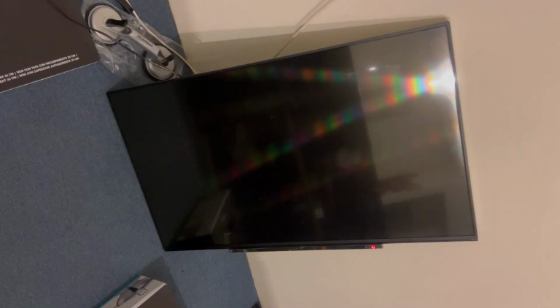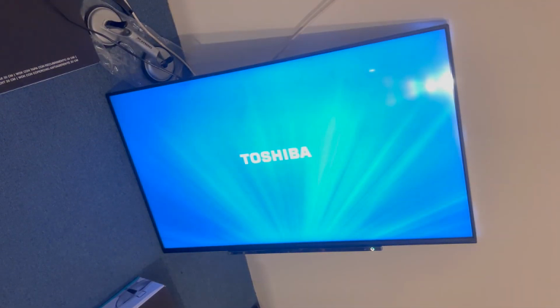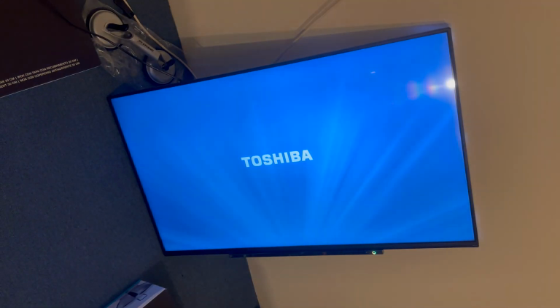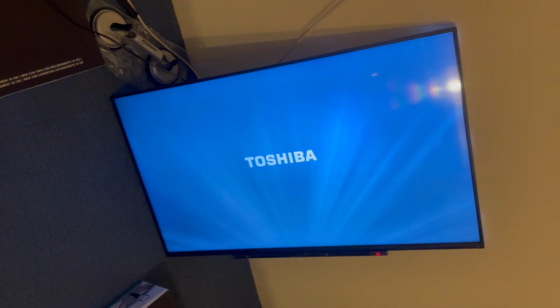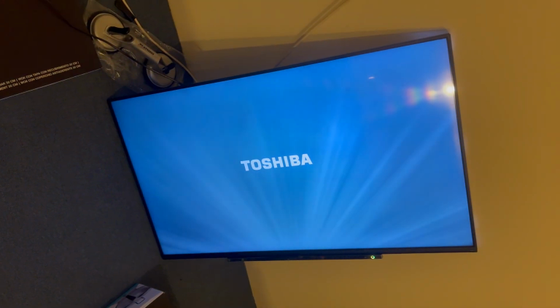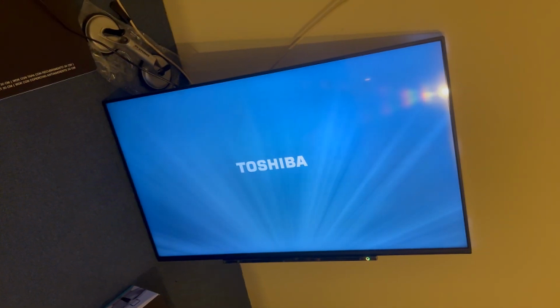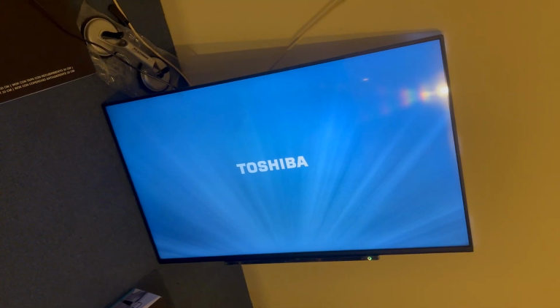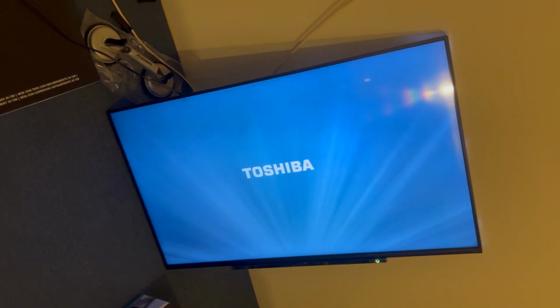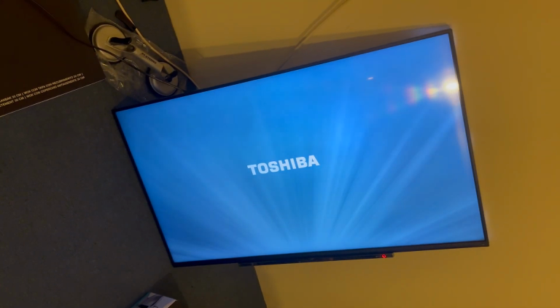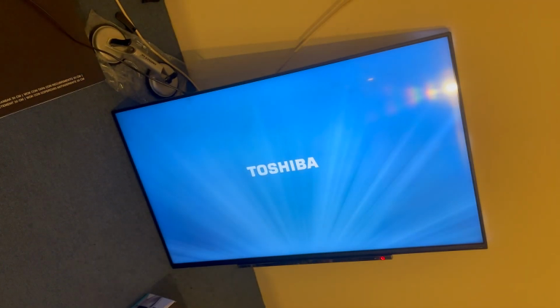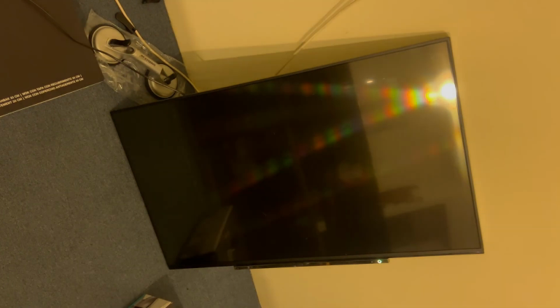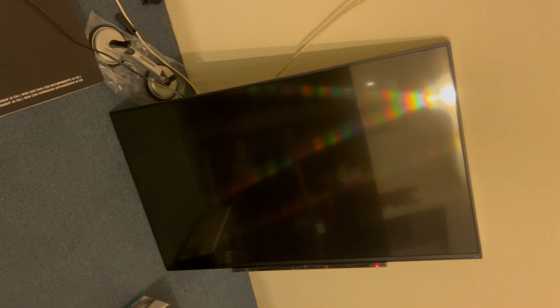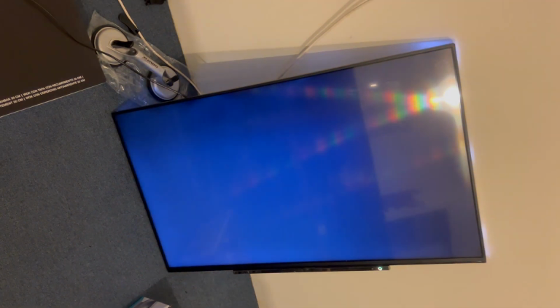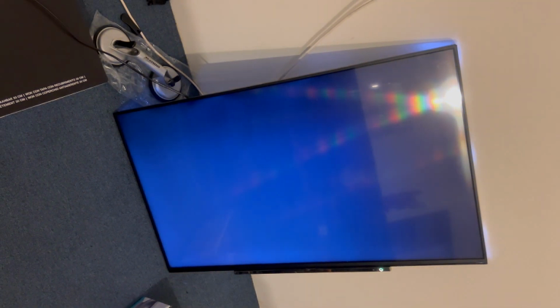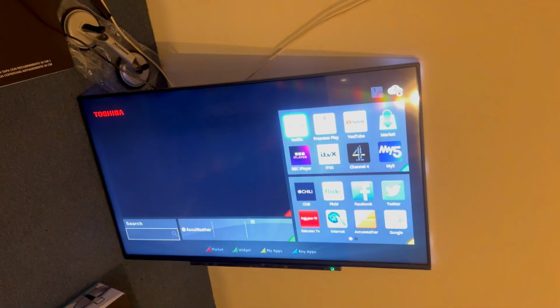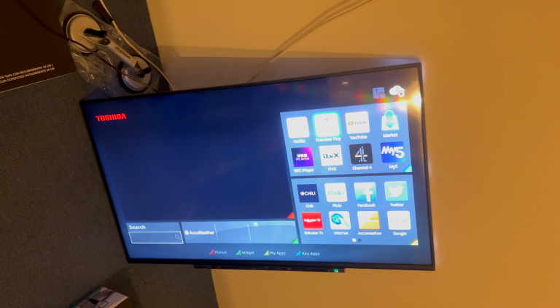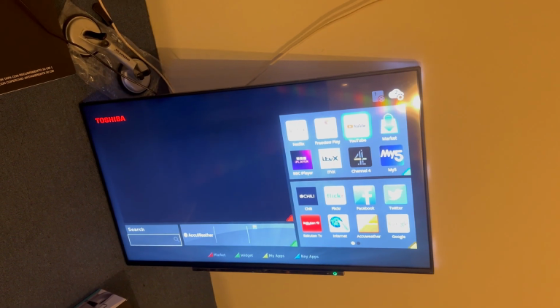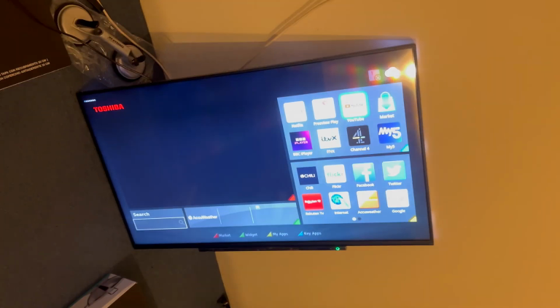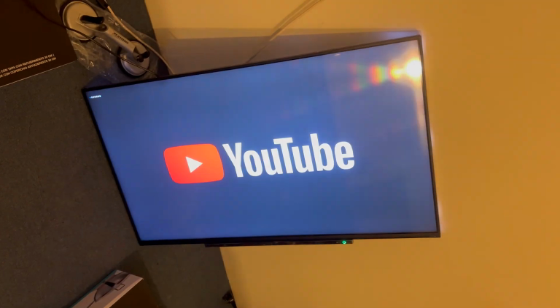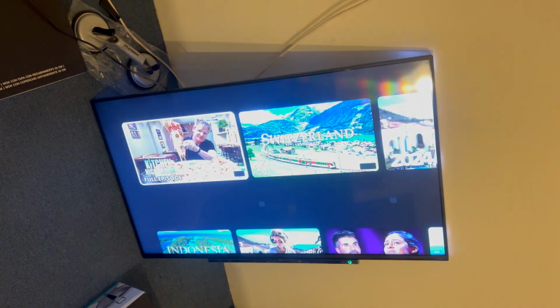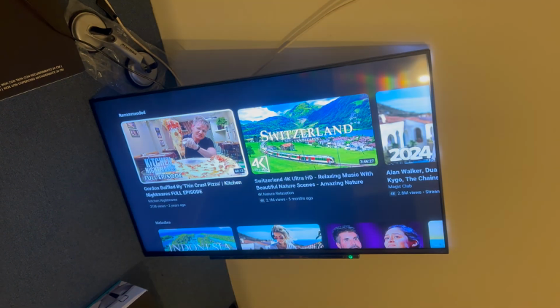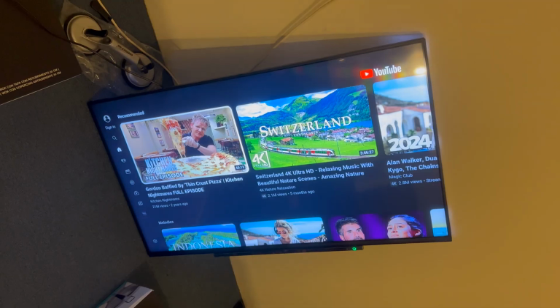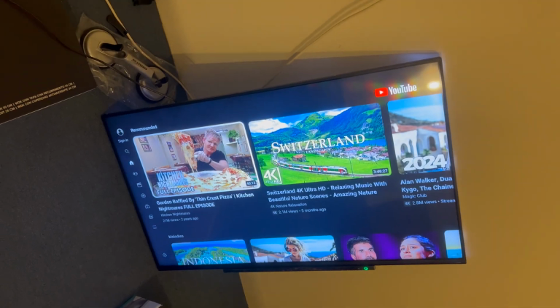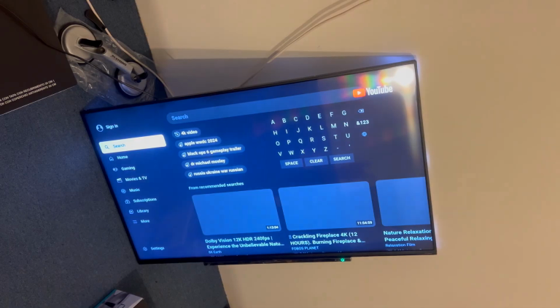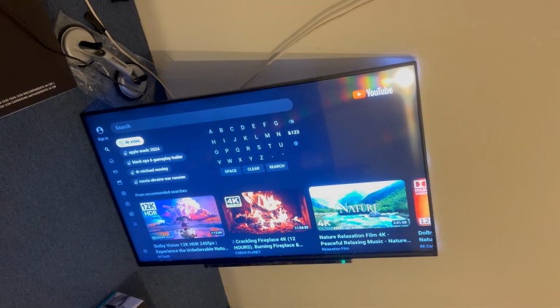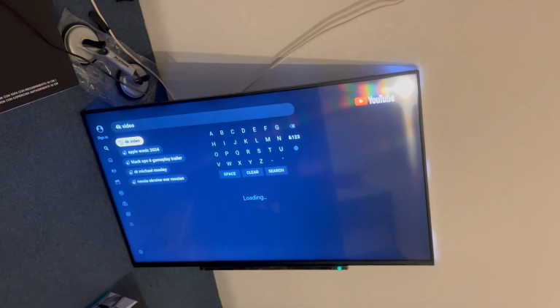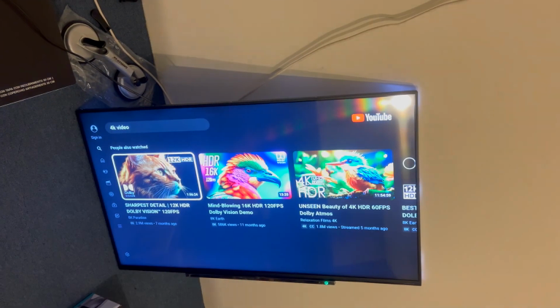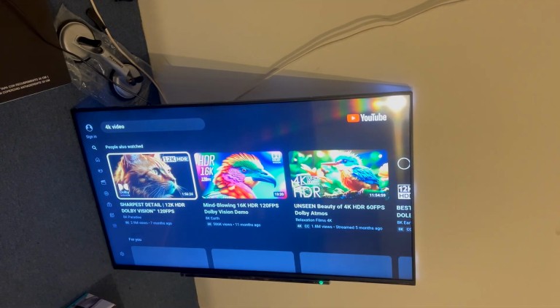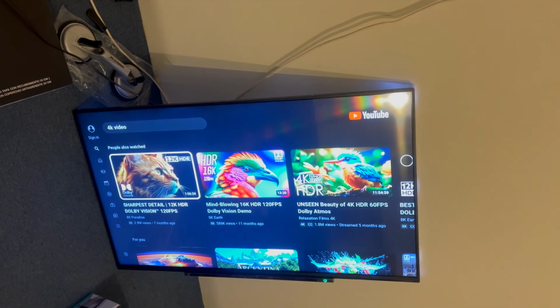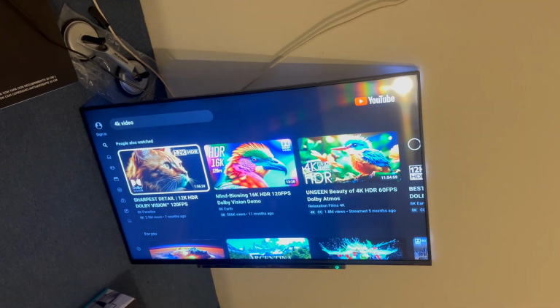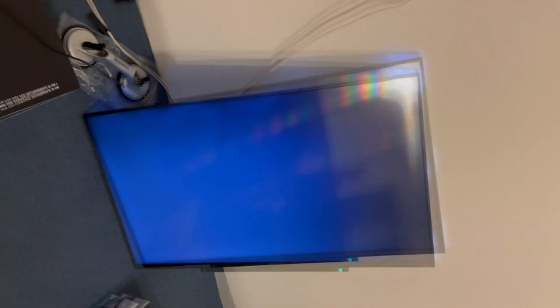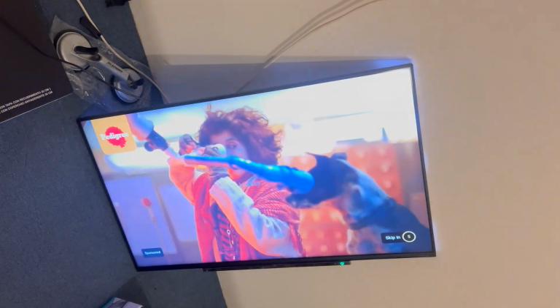I've turned the TV on now and you can see the screen's a normal colour. We'll let it load and then test a video. It takes just a short while to load up the YouTube app, and from the adverts you can see the image works fine and we have sound. This TV is fully repaired.